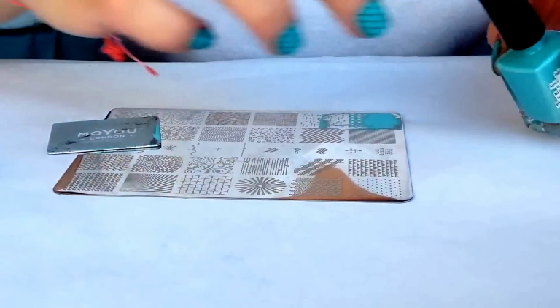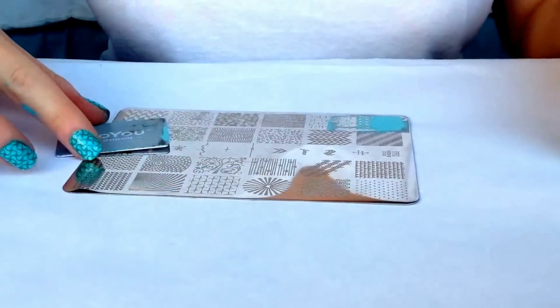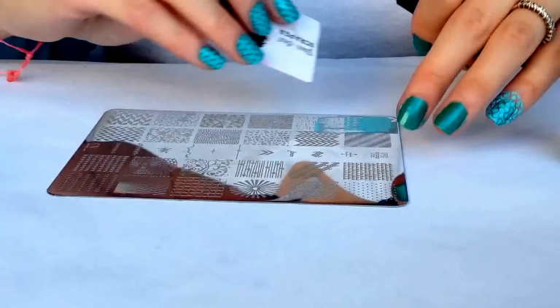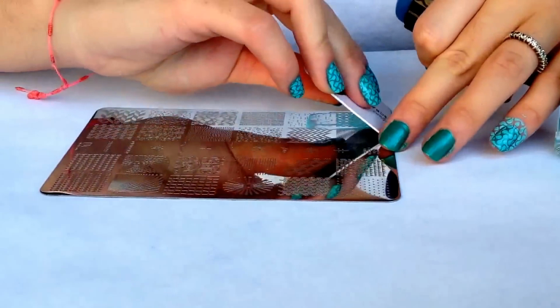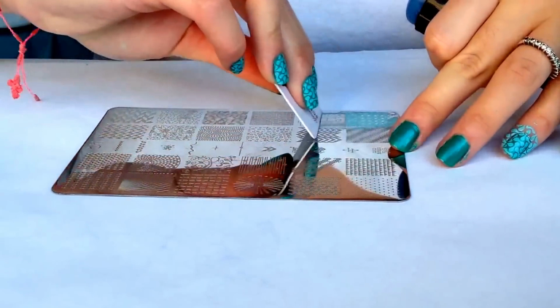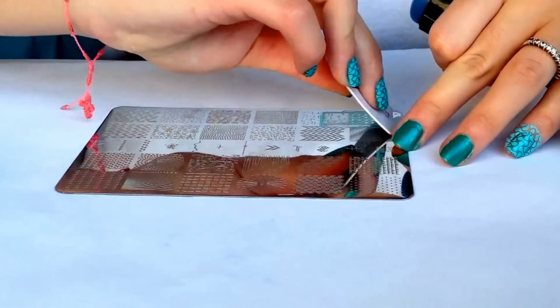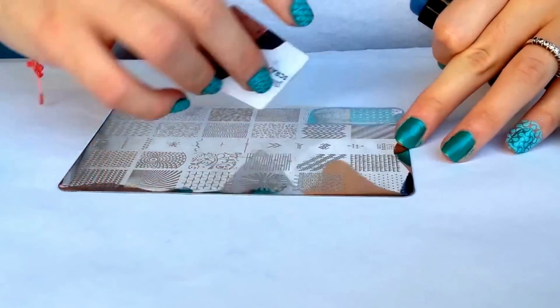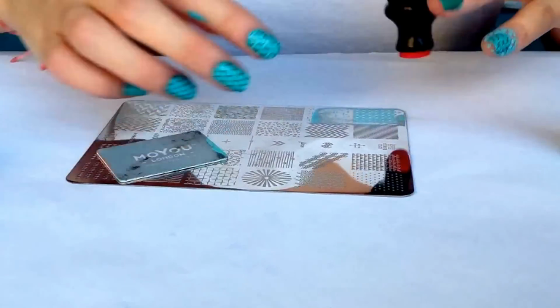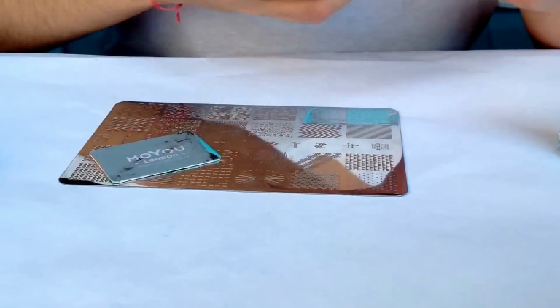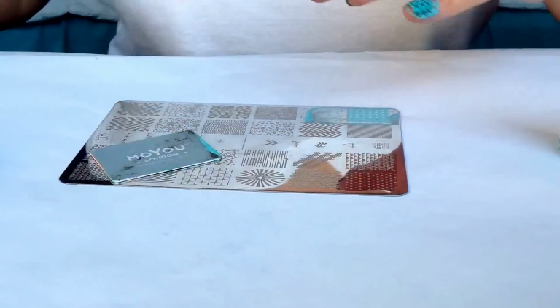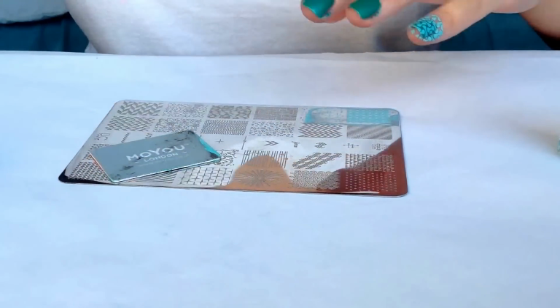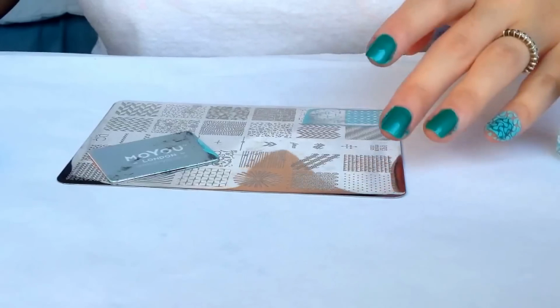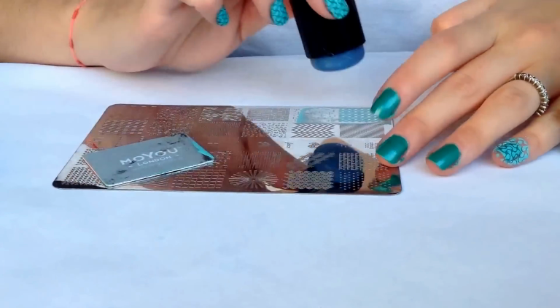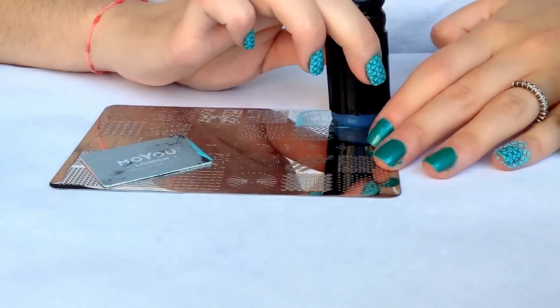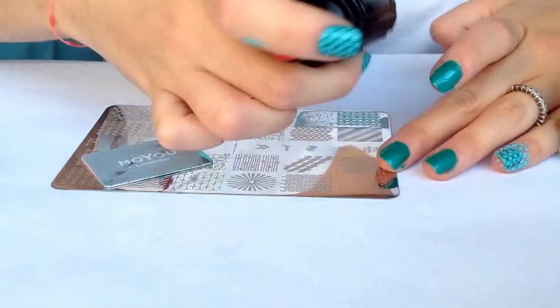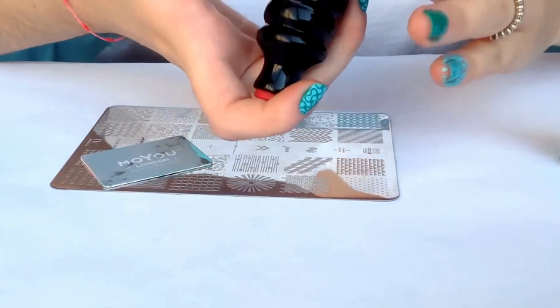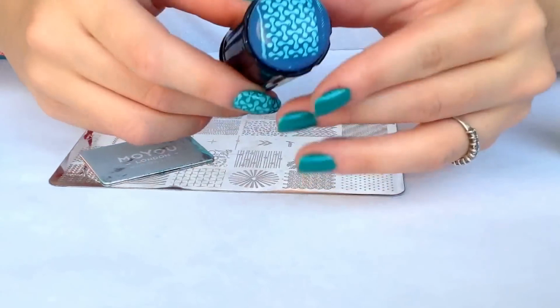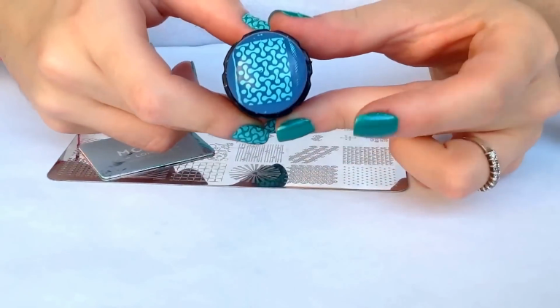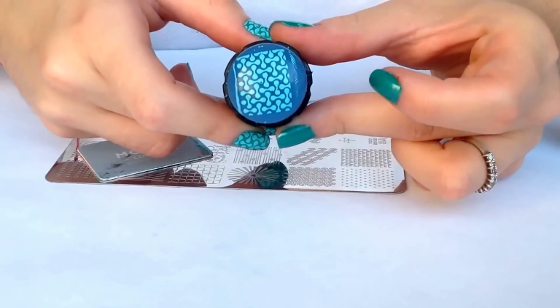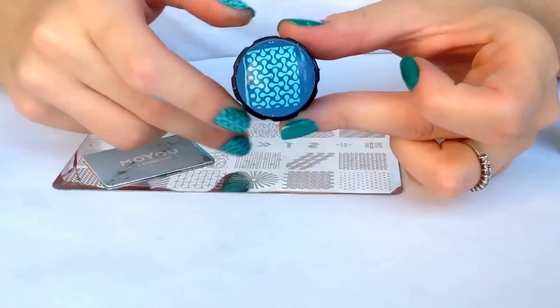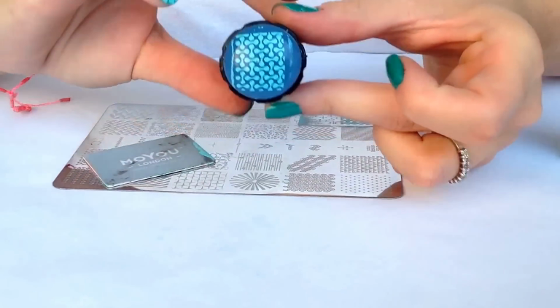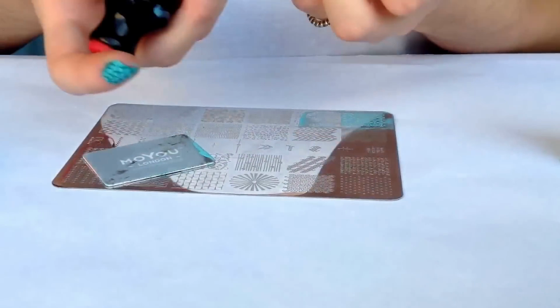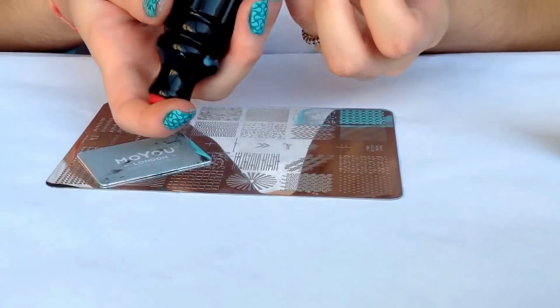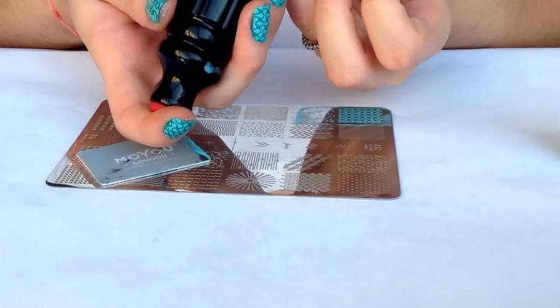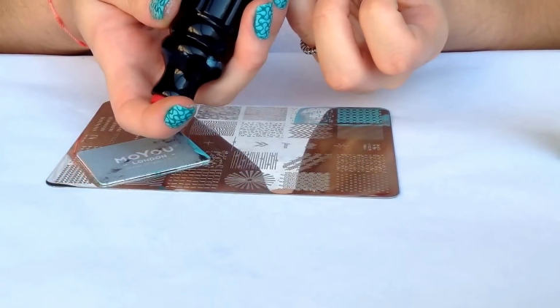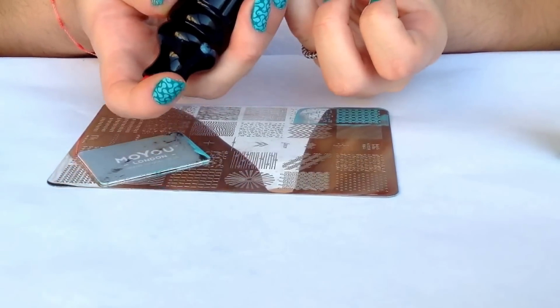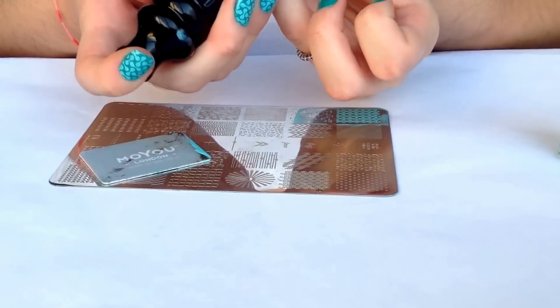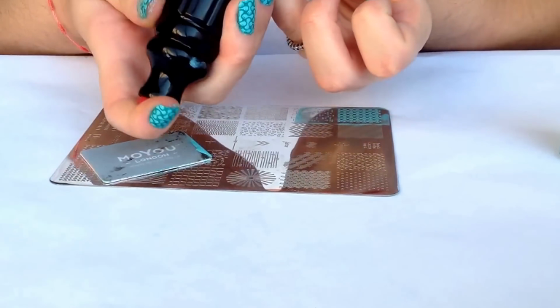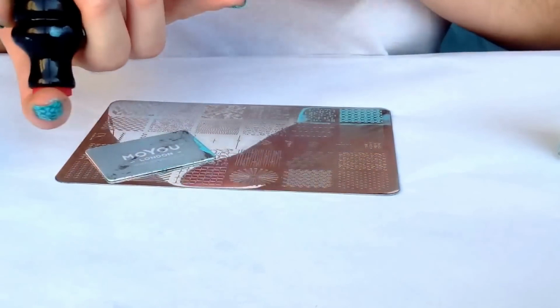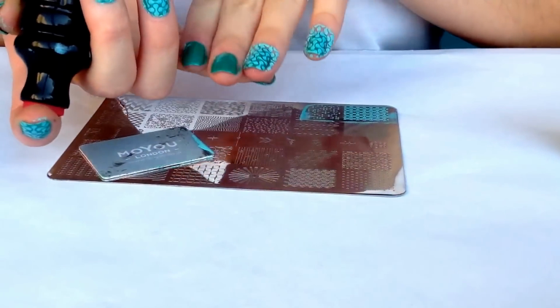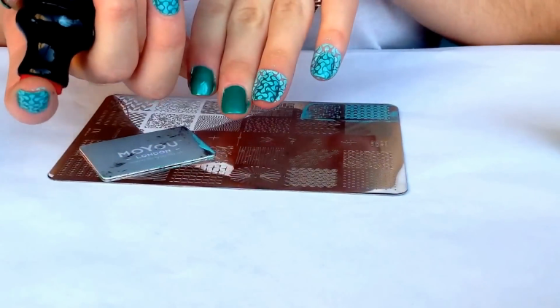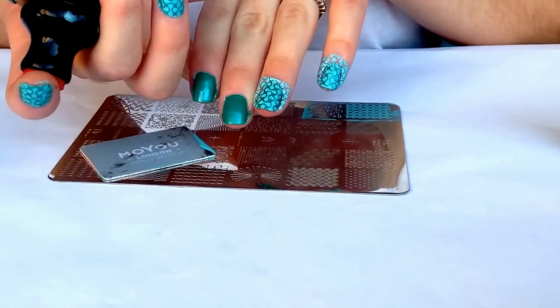Apply the polish, scrape off, pick up beautifully, and I'm just going to stamp it onto my nail just like this.